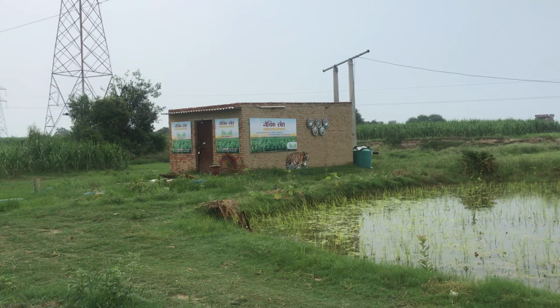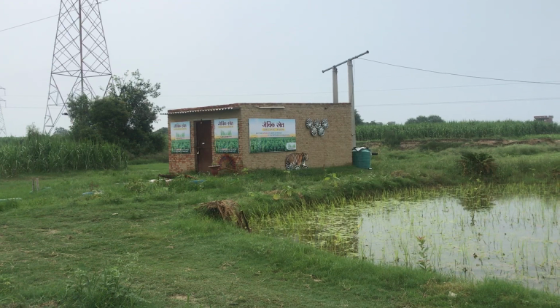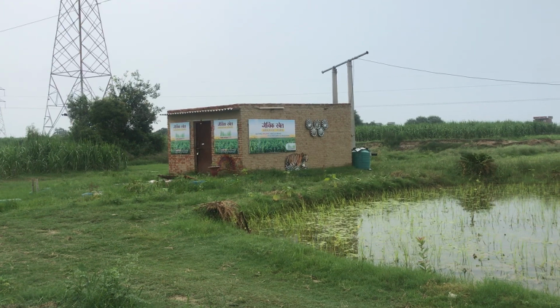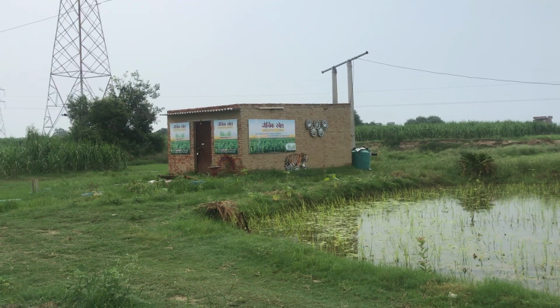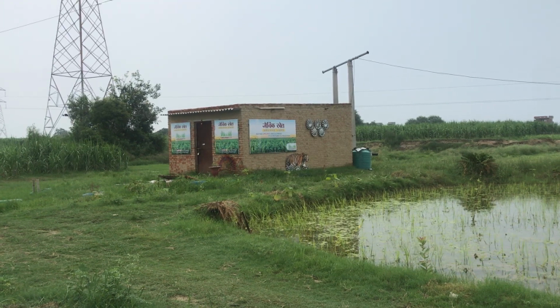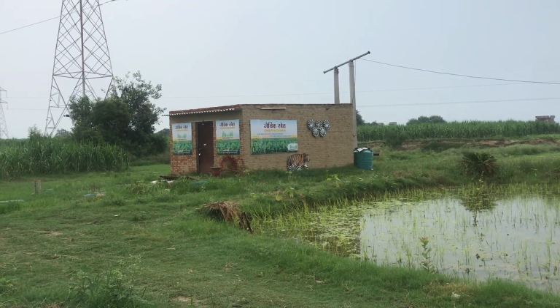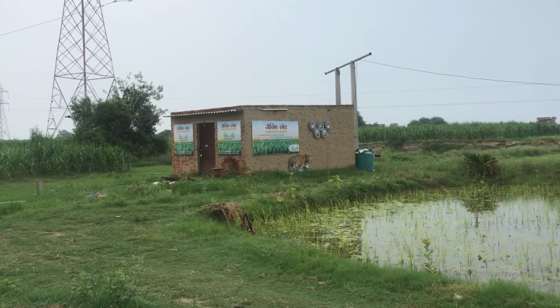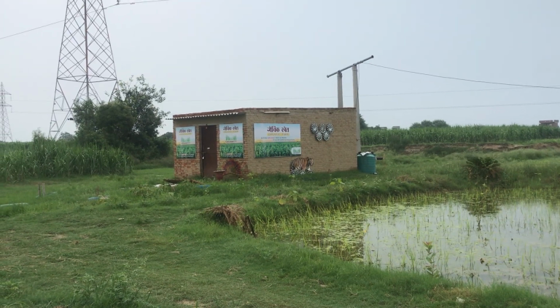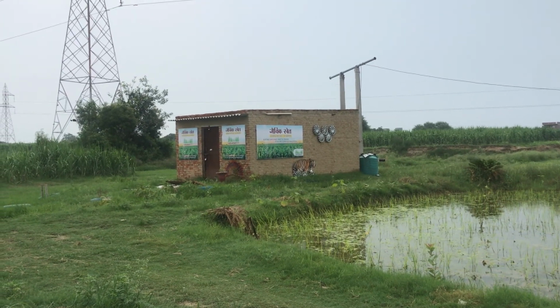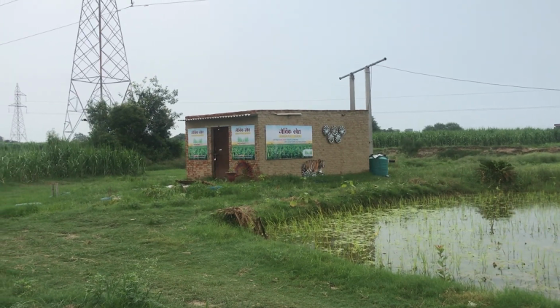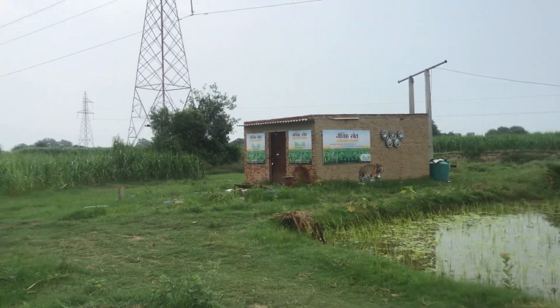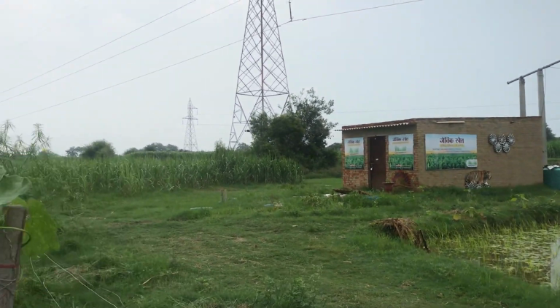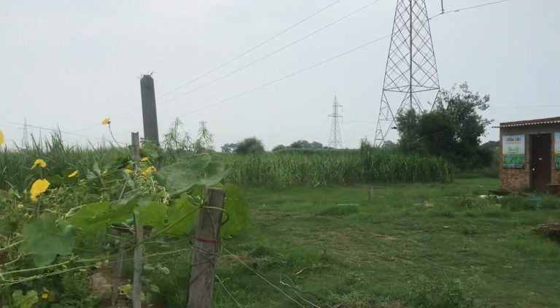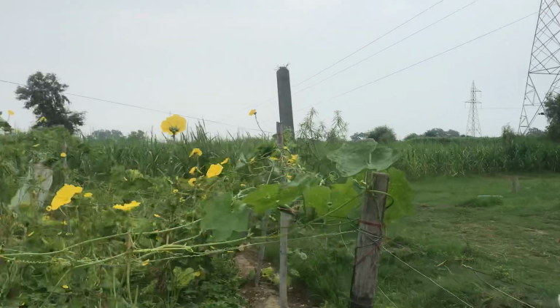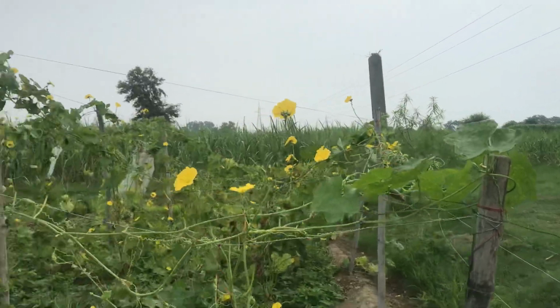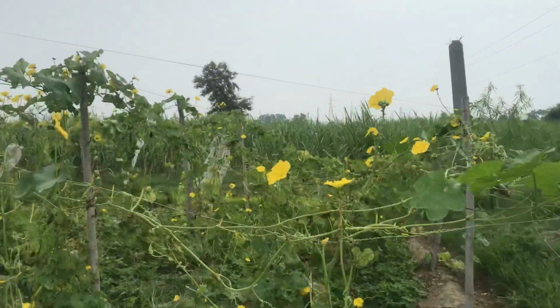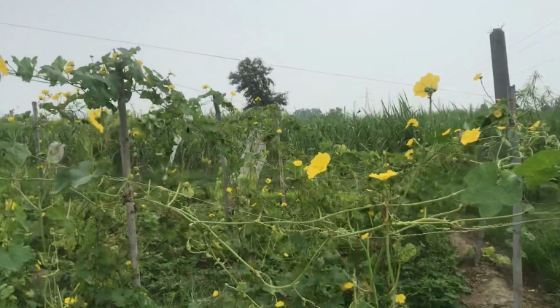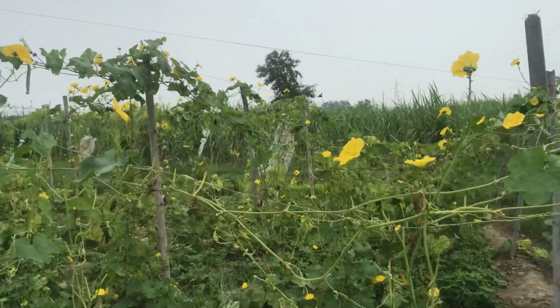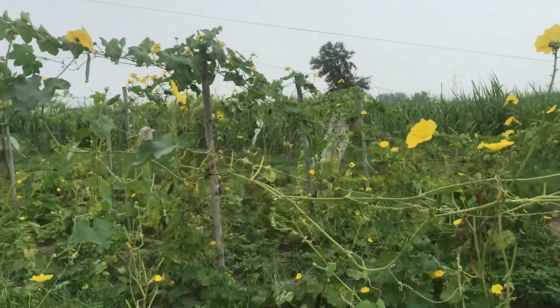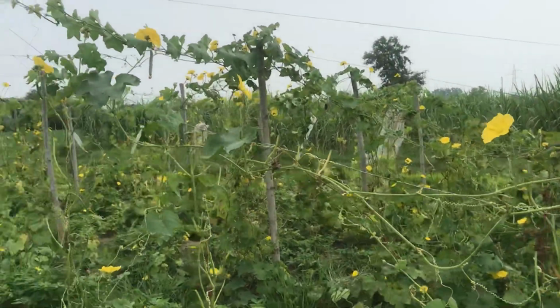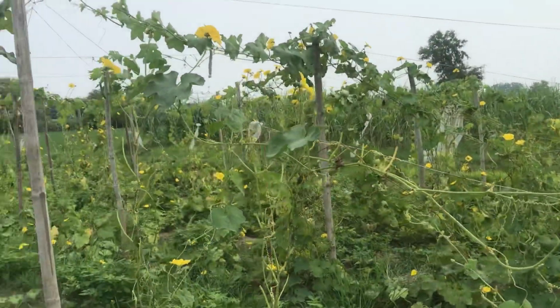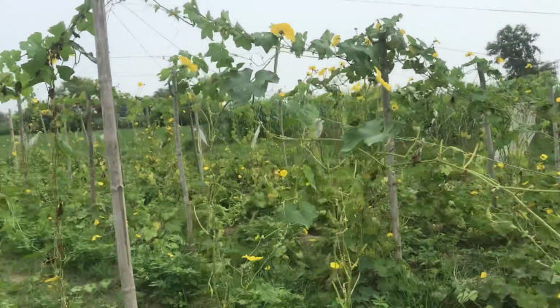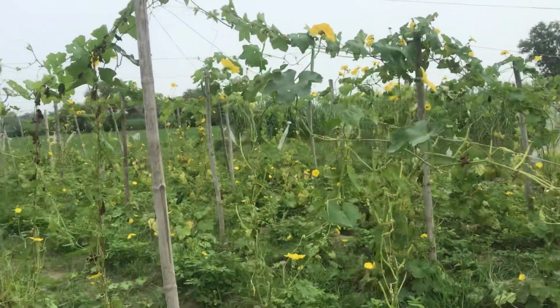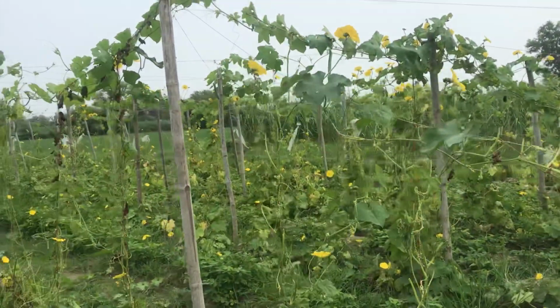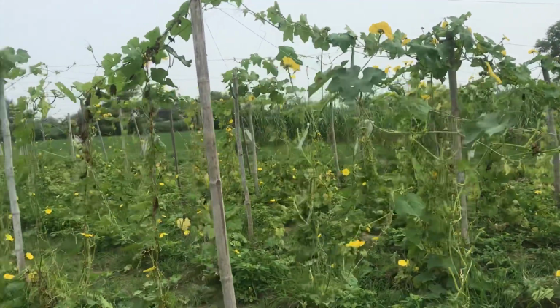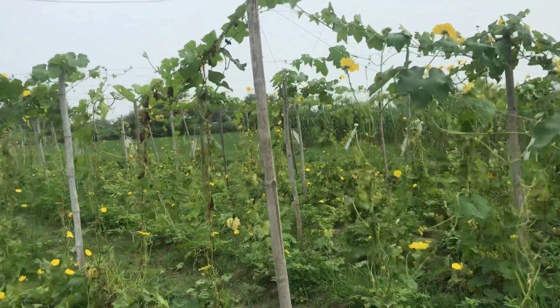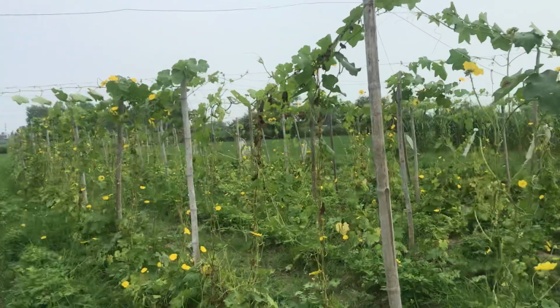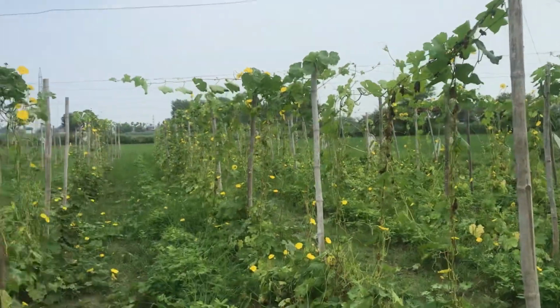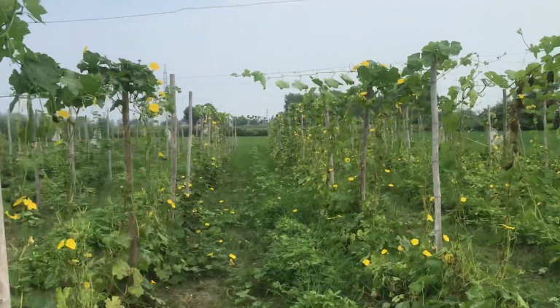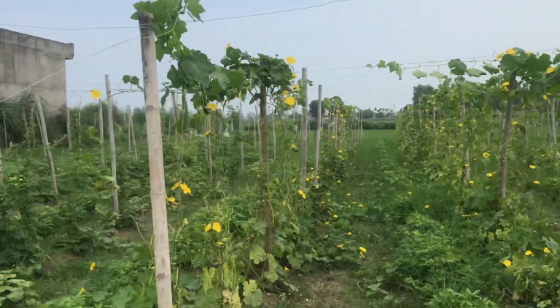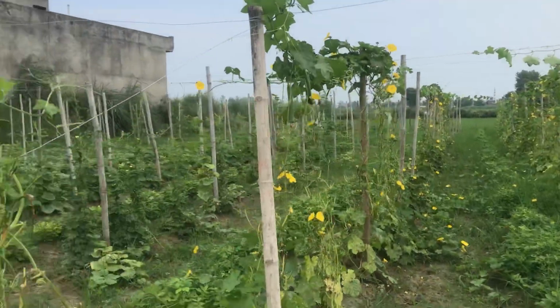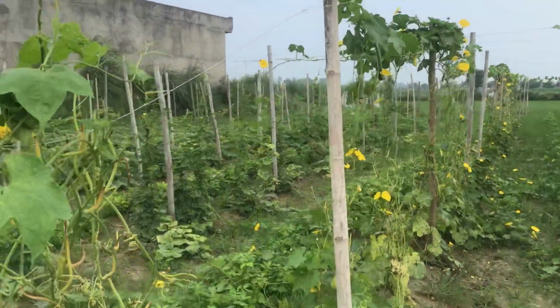Hello everyone, welcome to Cascadian Farm. Good morning to you all. I am going to show you today Cascadian Farm's Torei, Karela, and Locky.